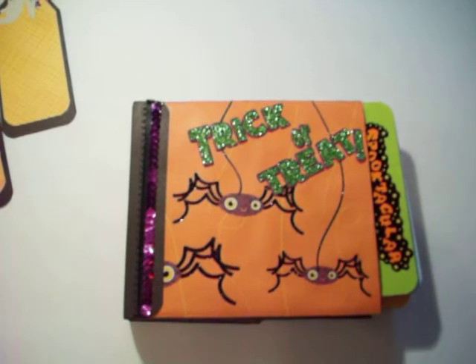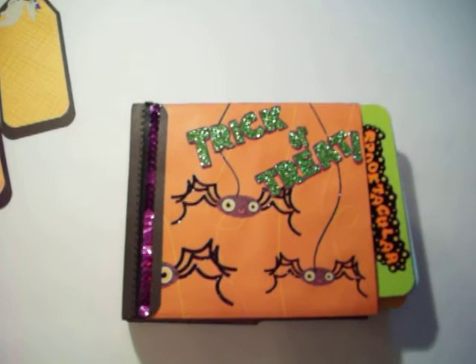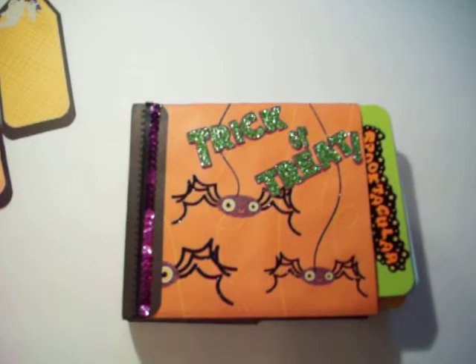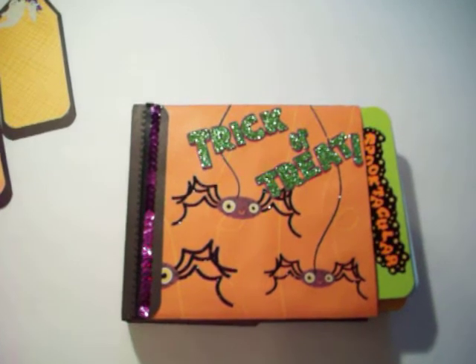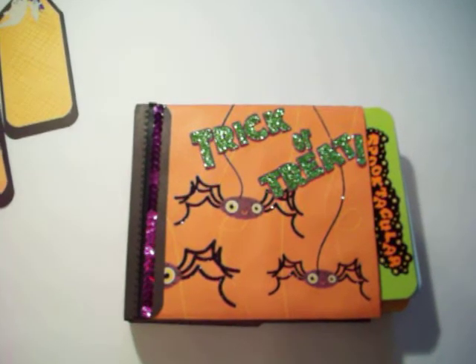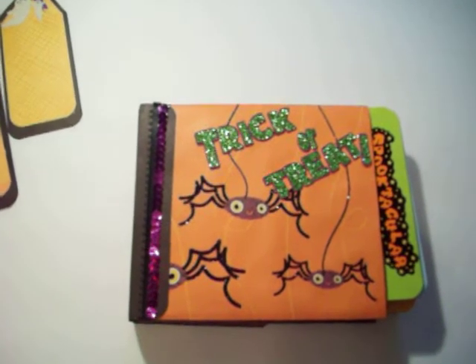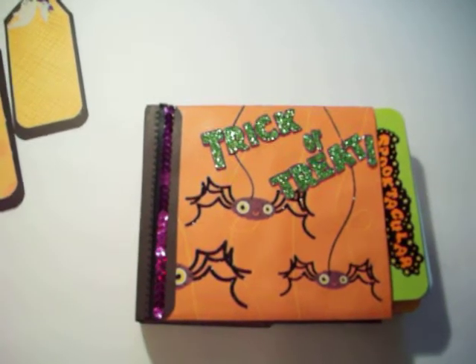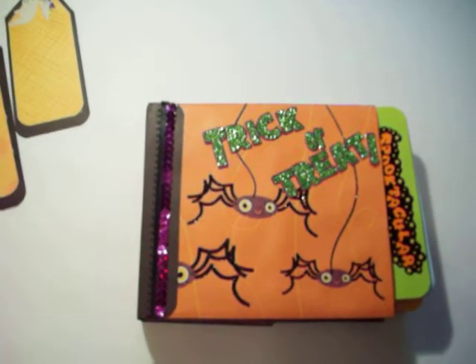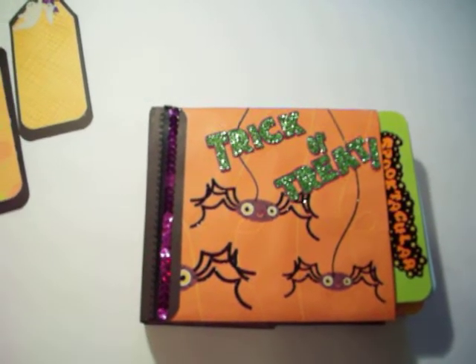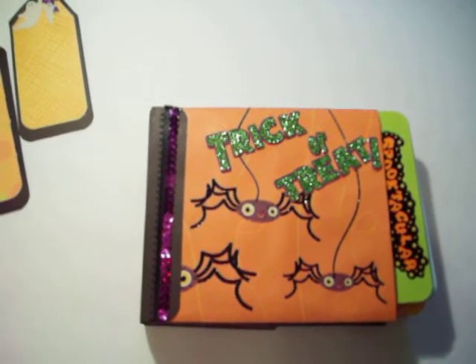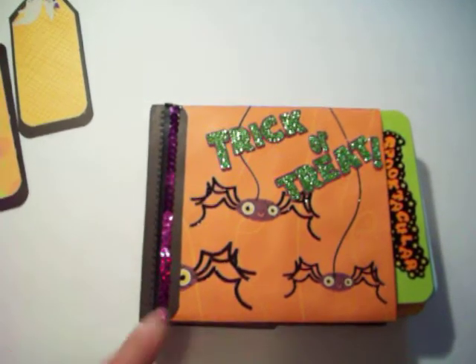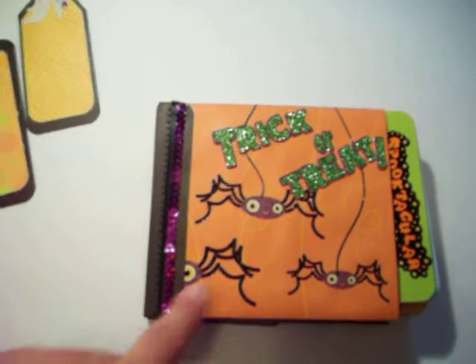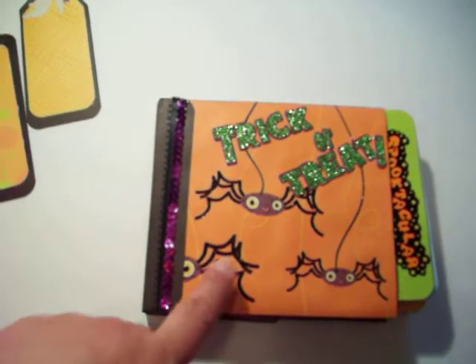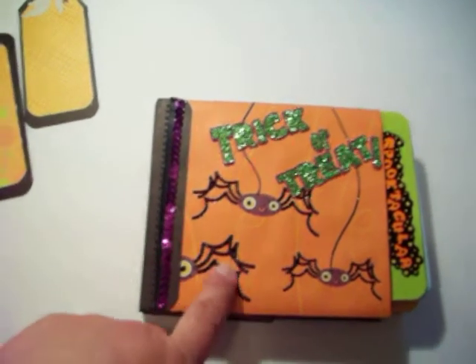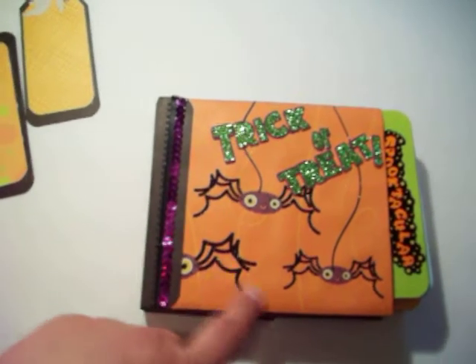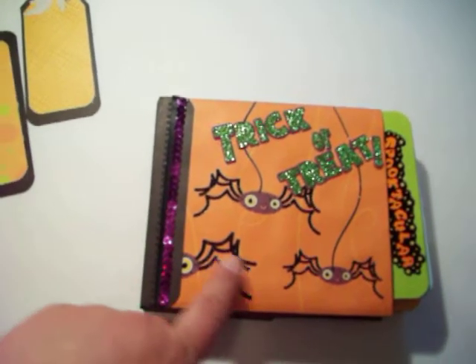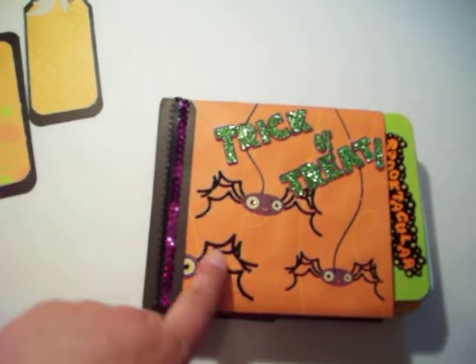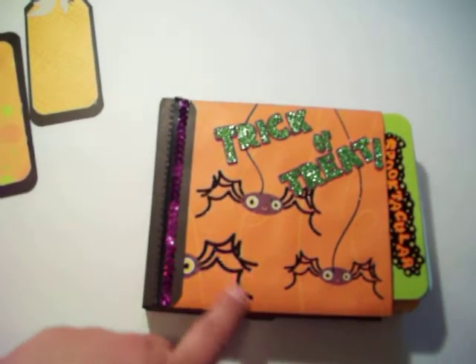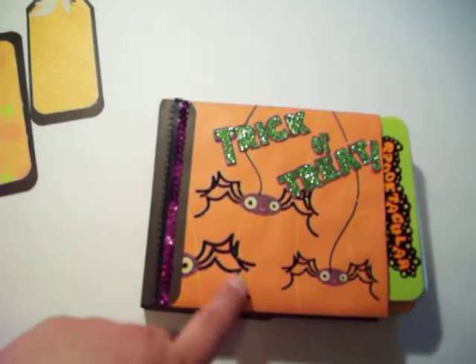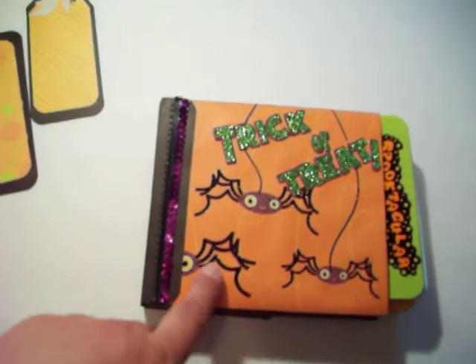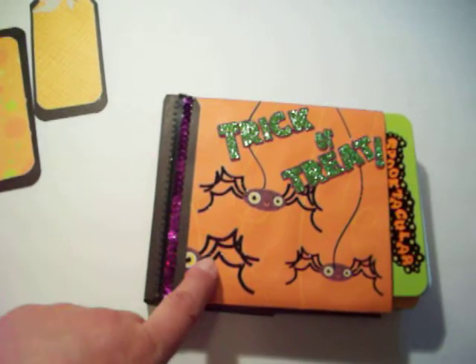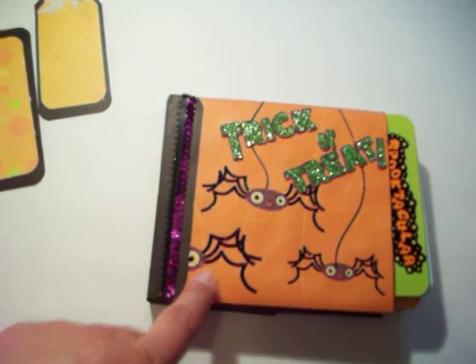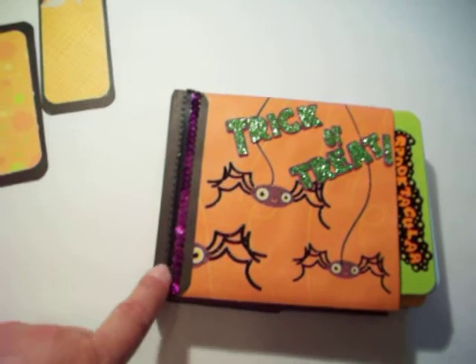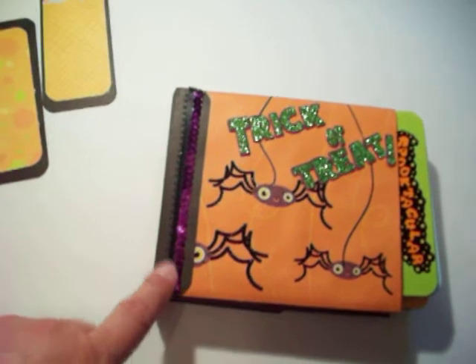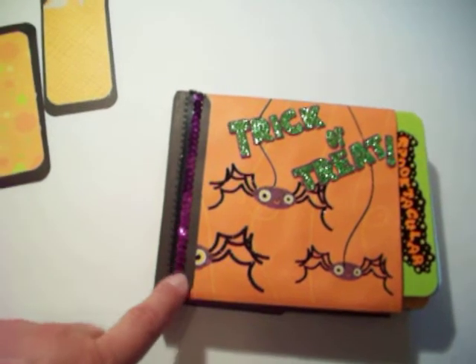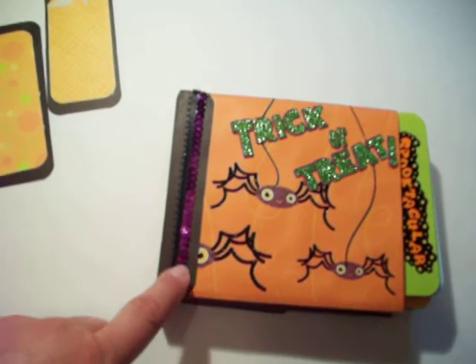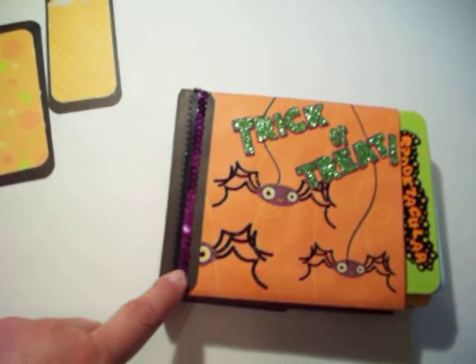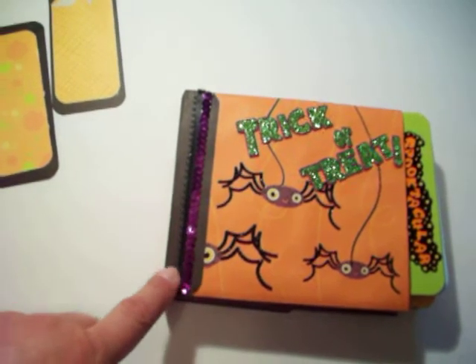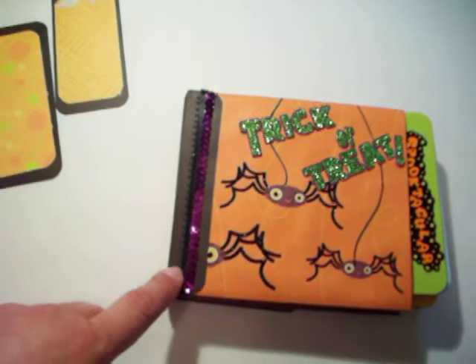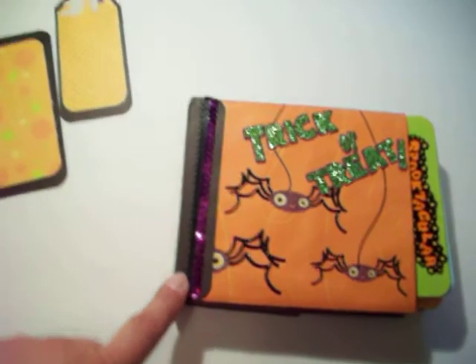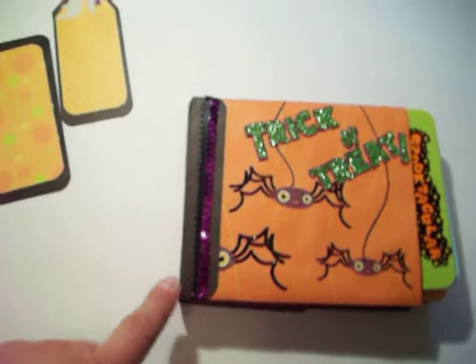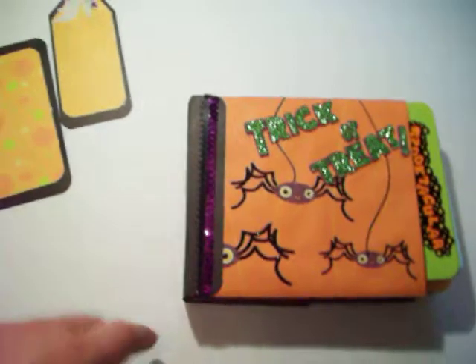See it says trick or treat. And then the spiders have glittery legs. There's some purple sequins and some black ribbon.